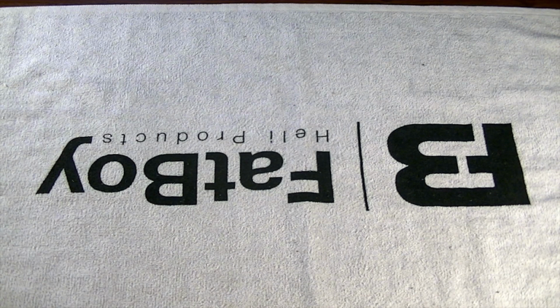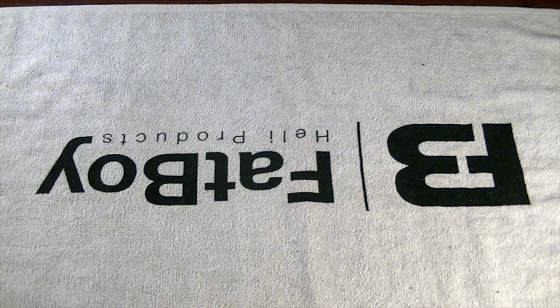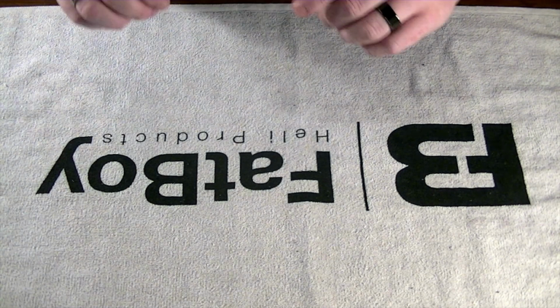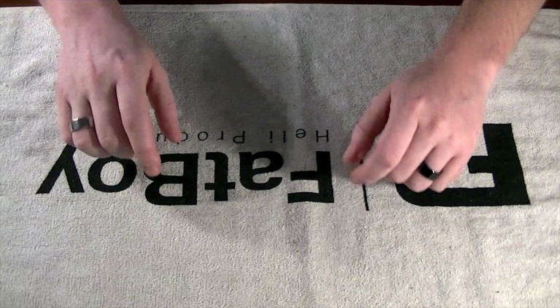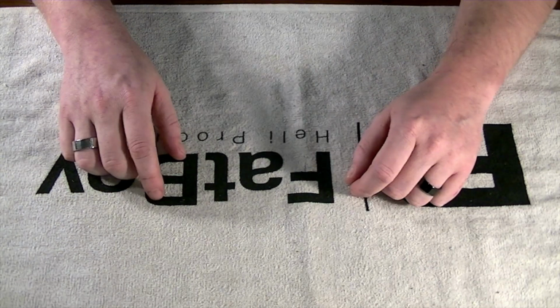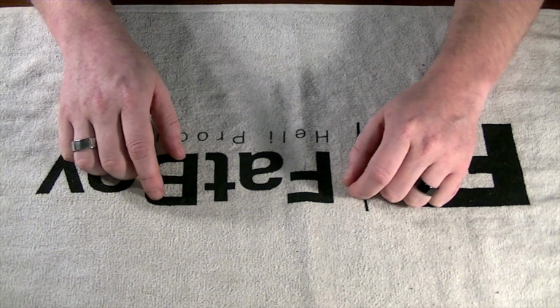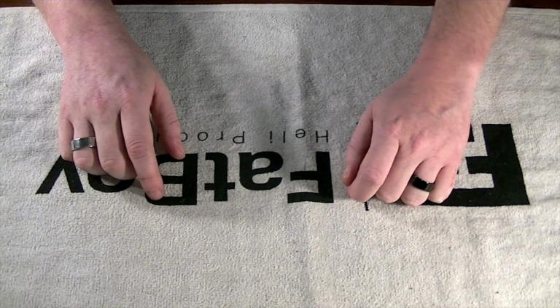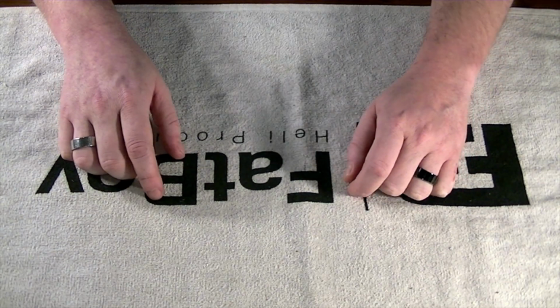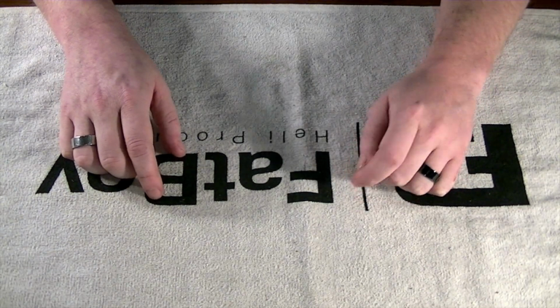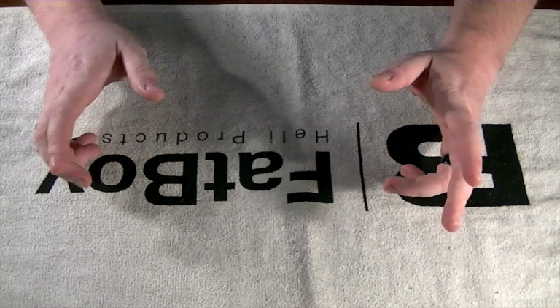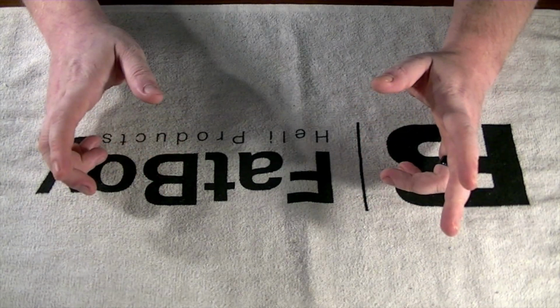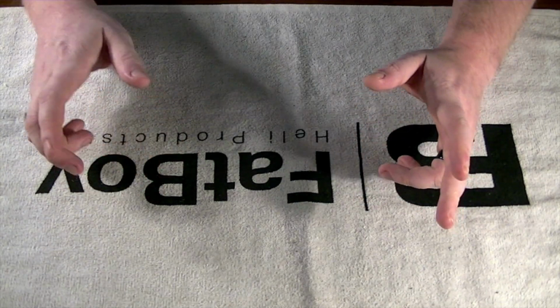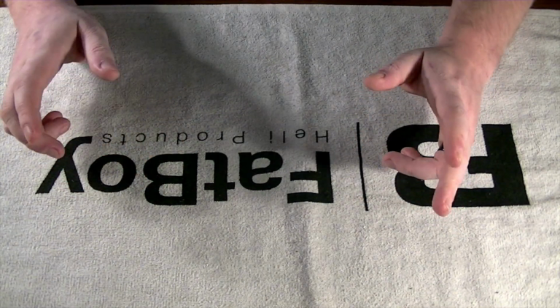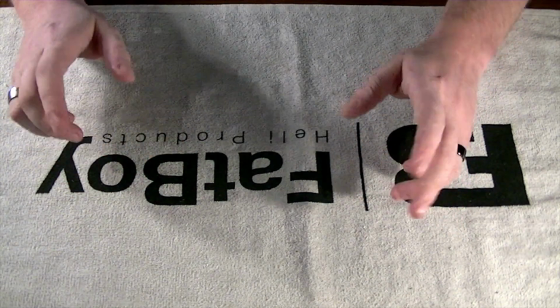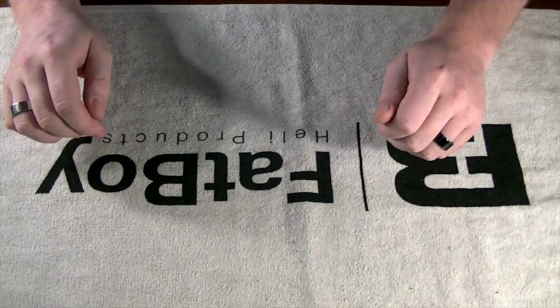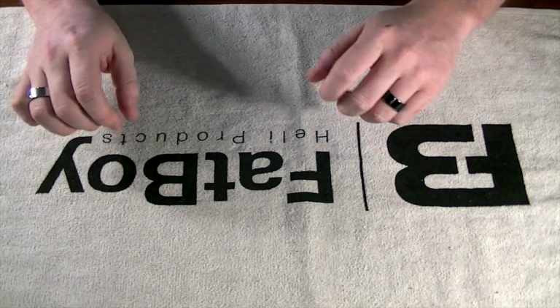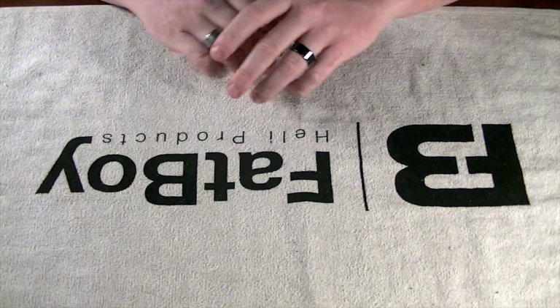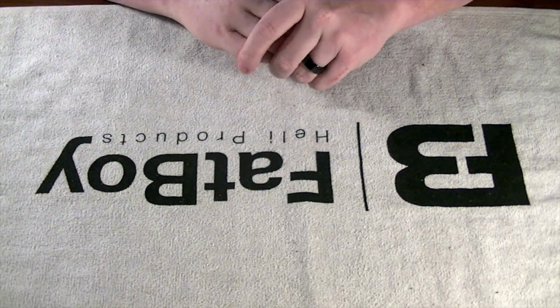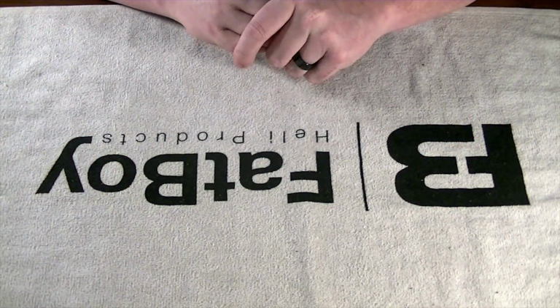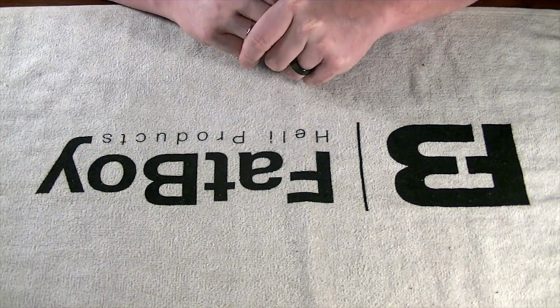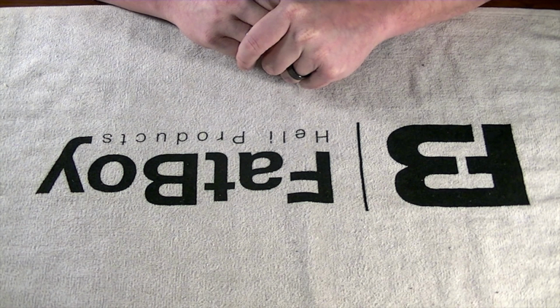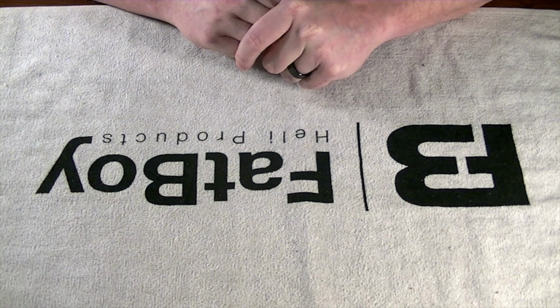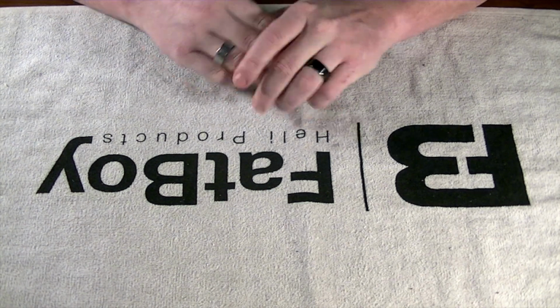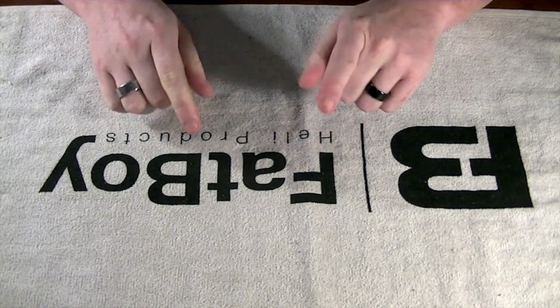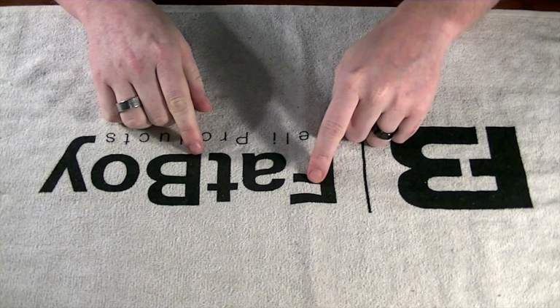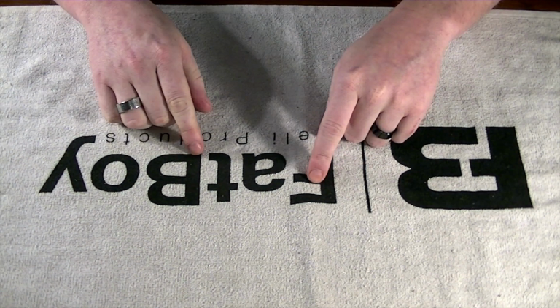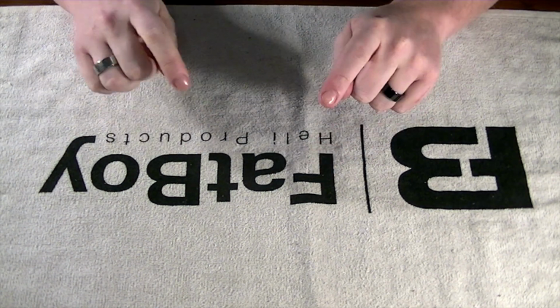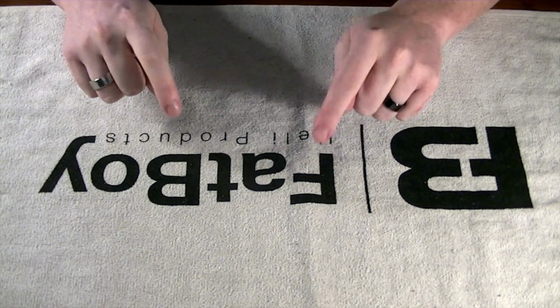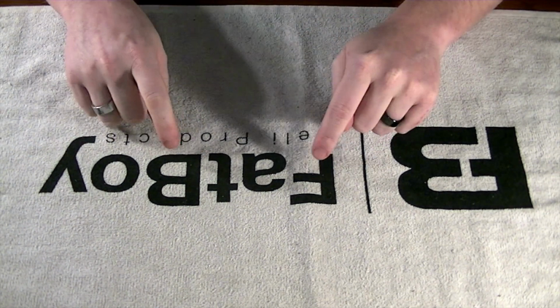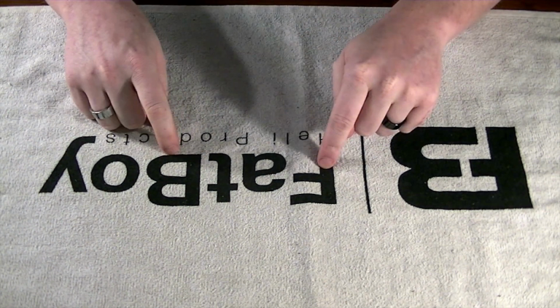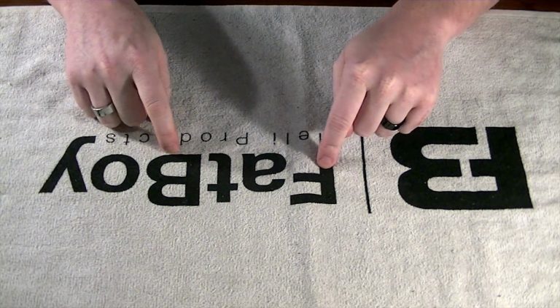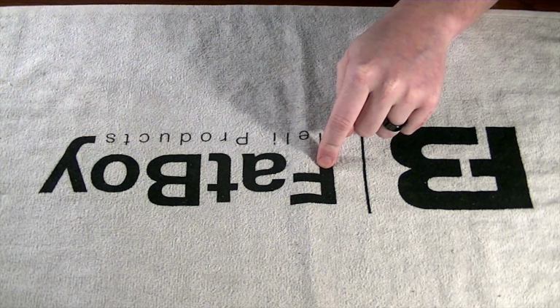Hello everybody, this is Freddy with Freddy Can Fly, and in today's video we are continuing on to the third installment for the Nitron mainframe assembly.